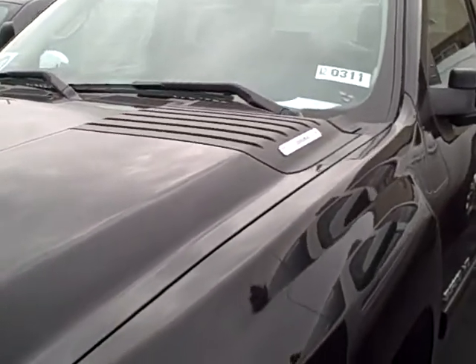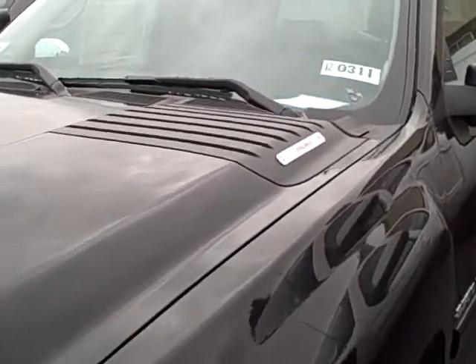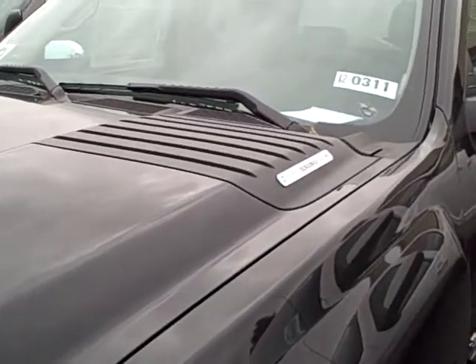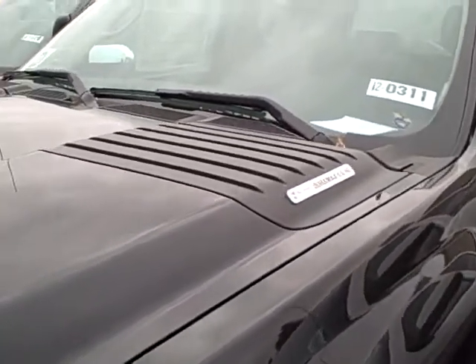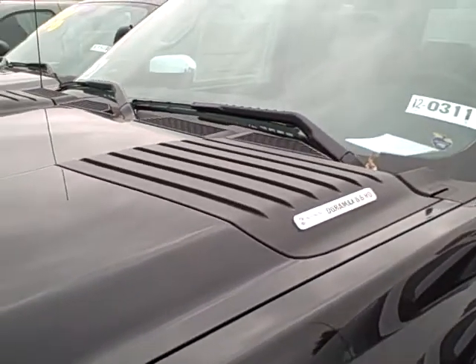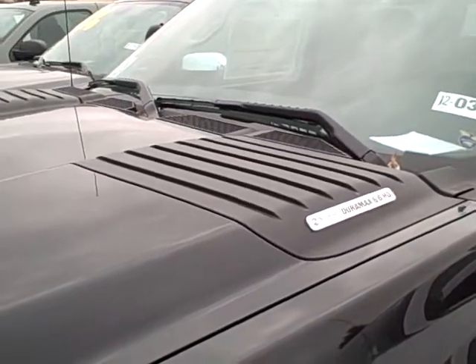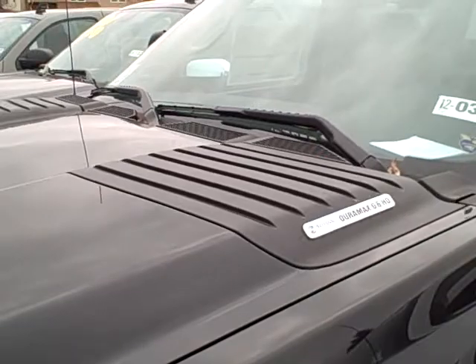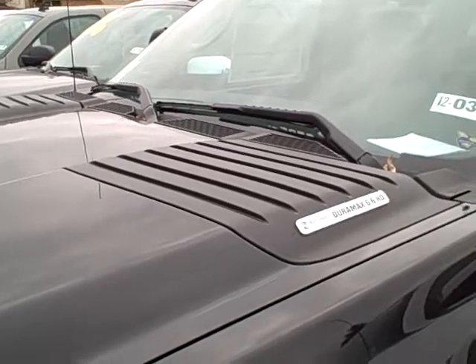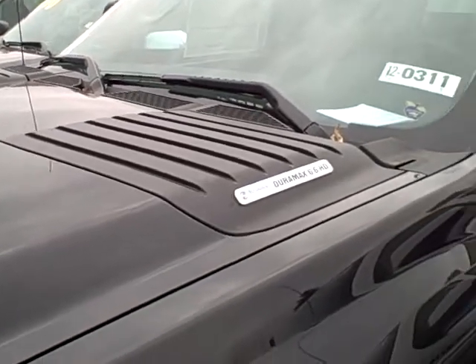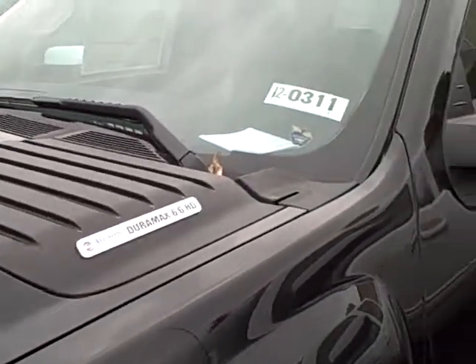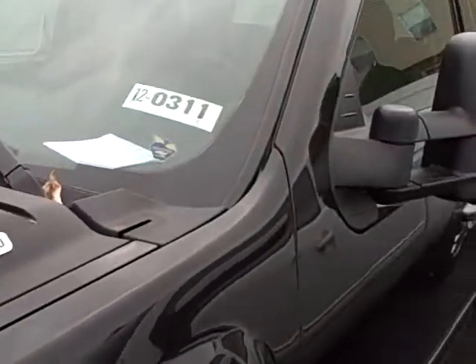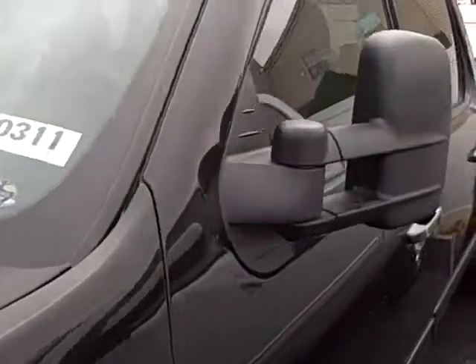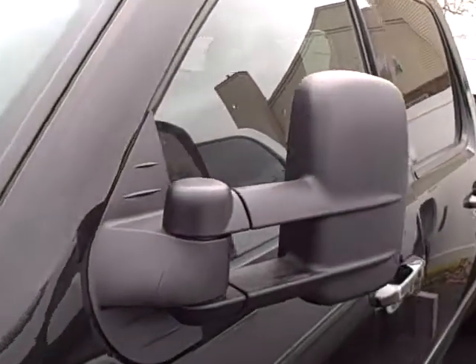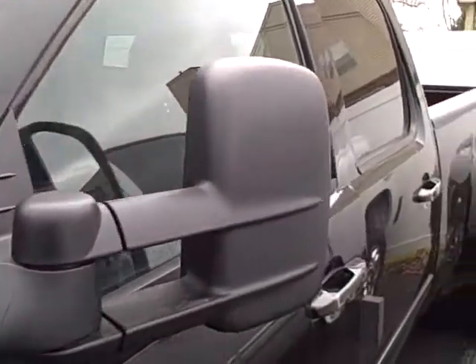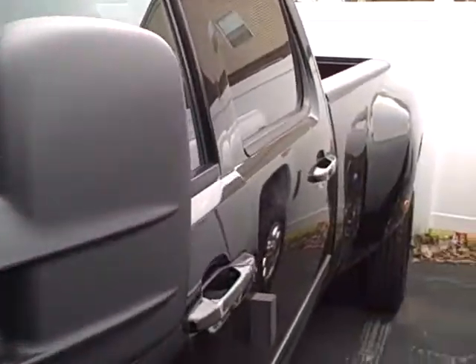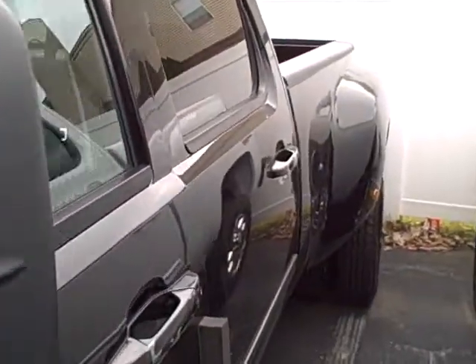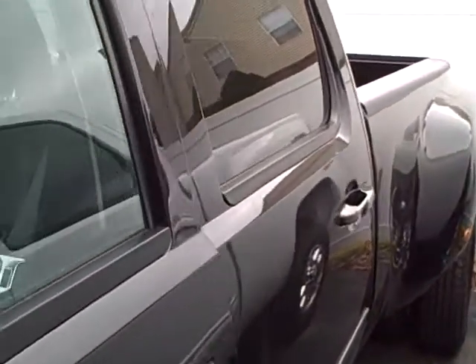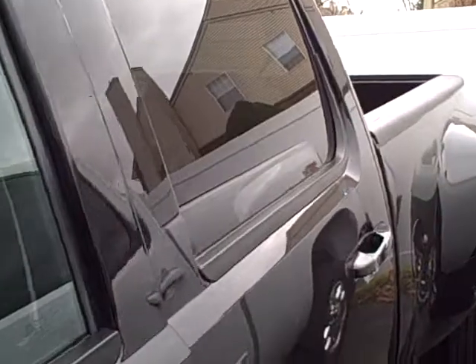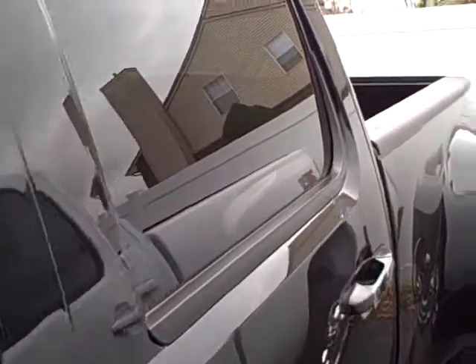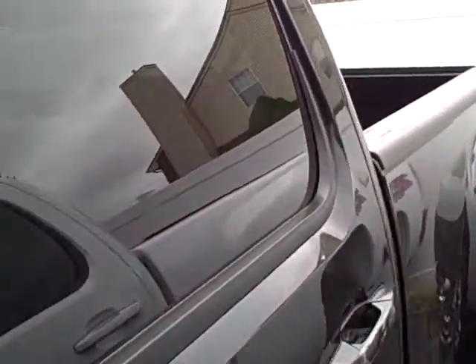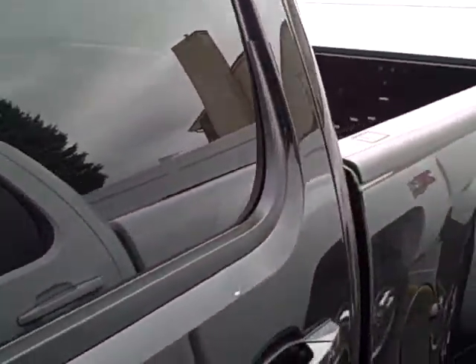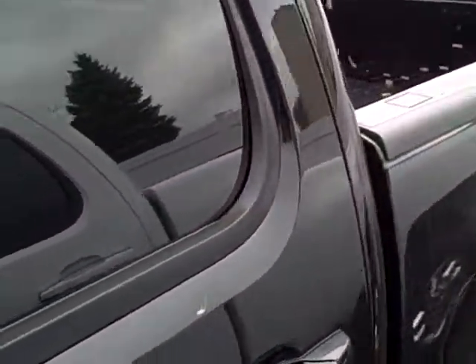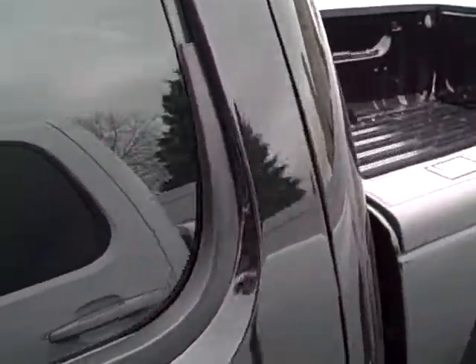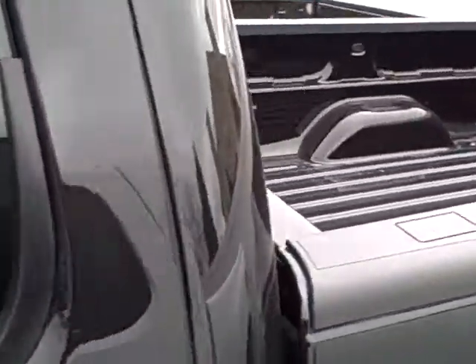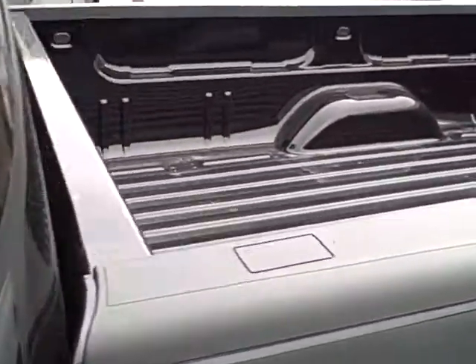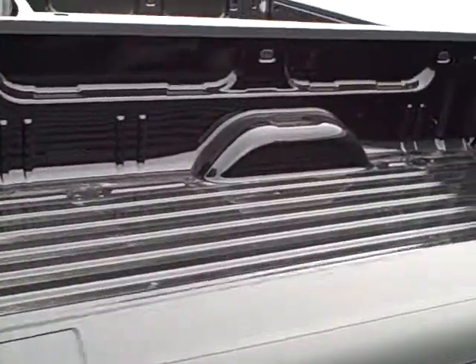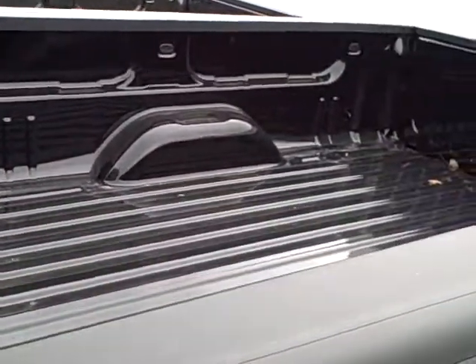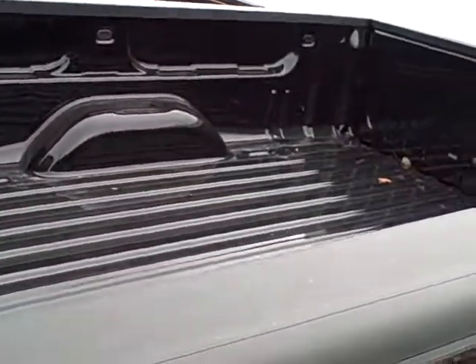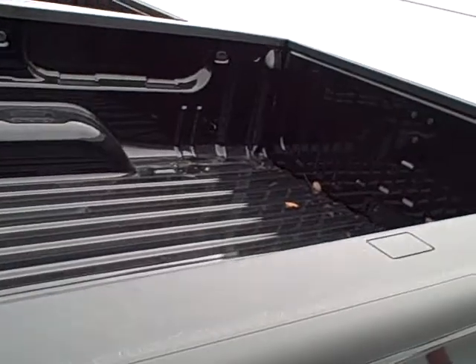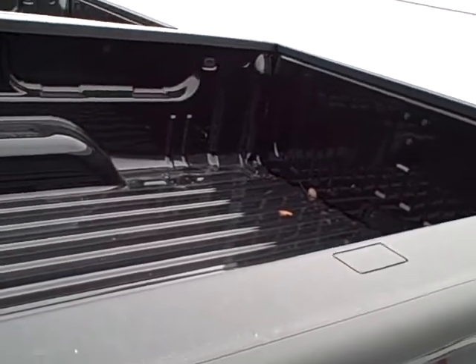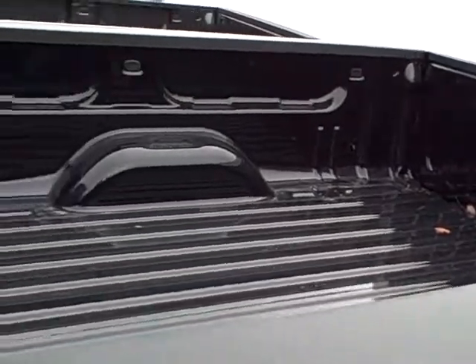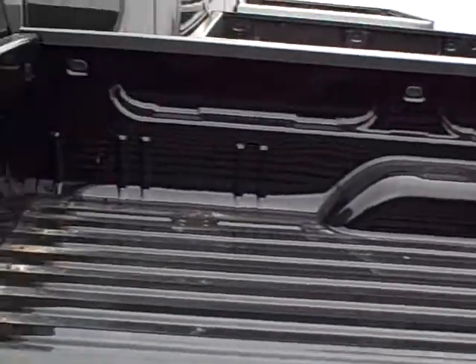It's got the Duramax 6.6 liter engine. This one is black. It does have the long bed, and it's the crew cab.